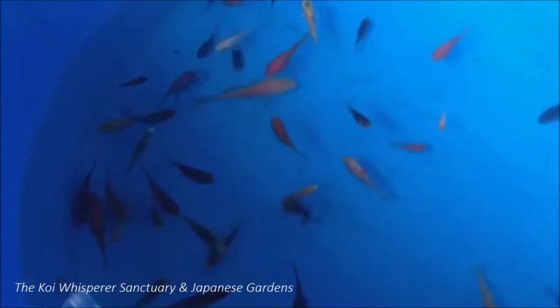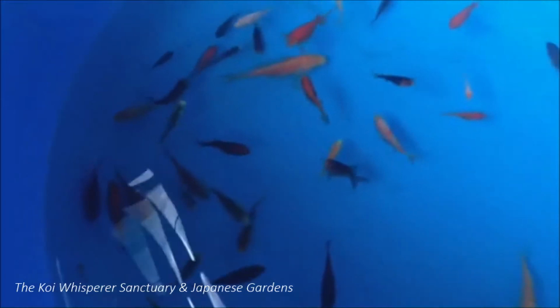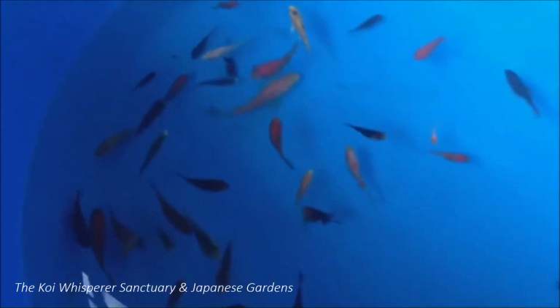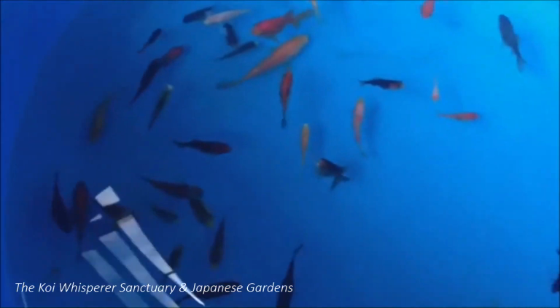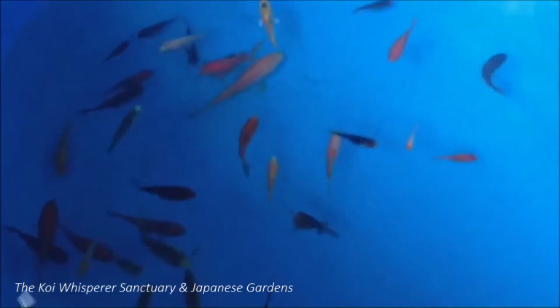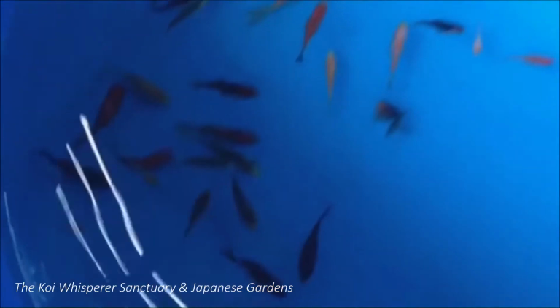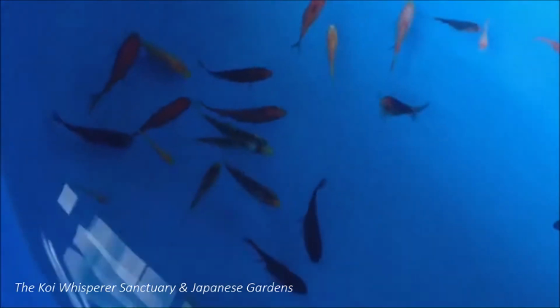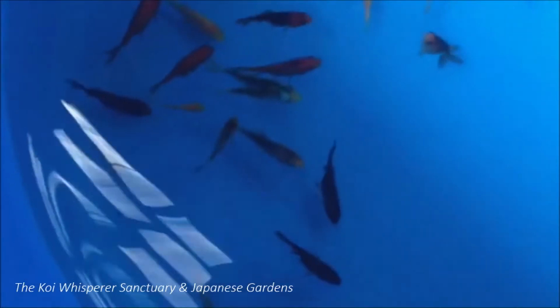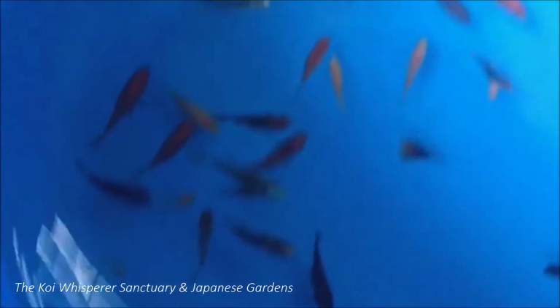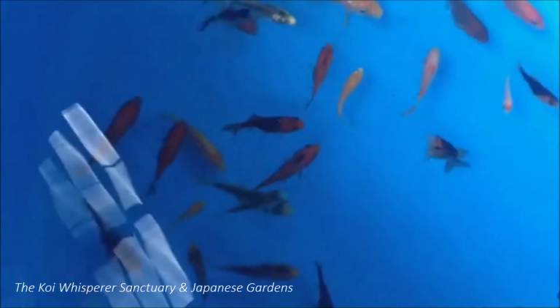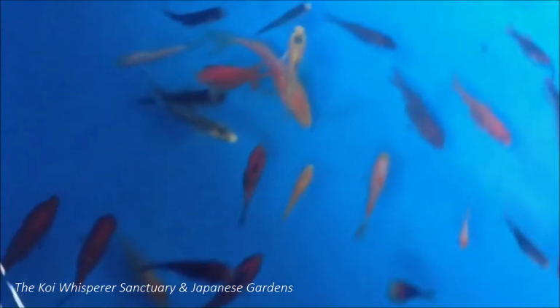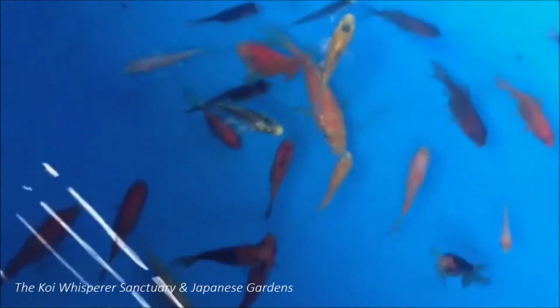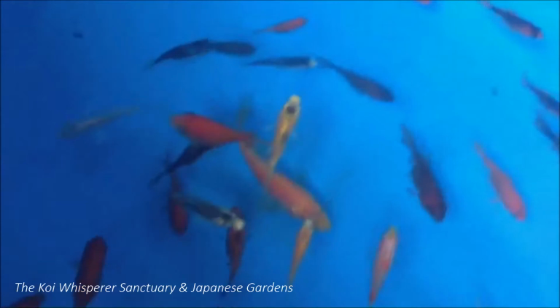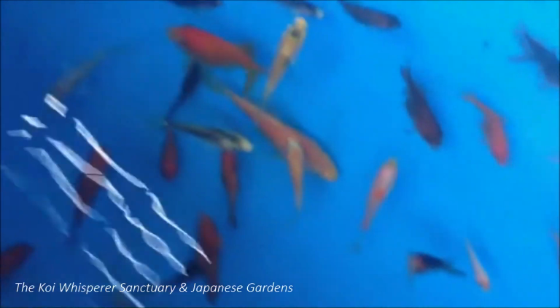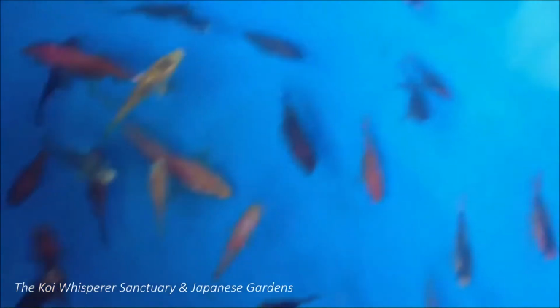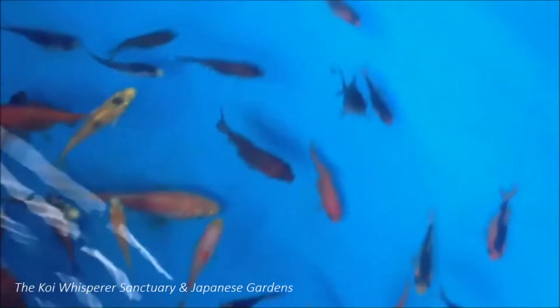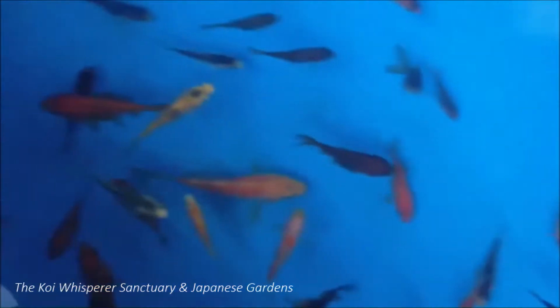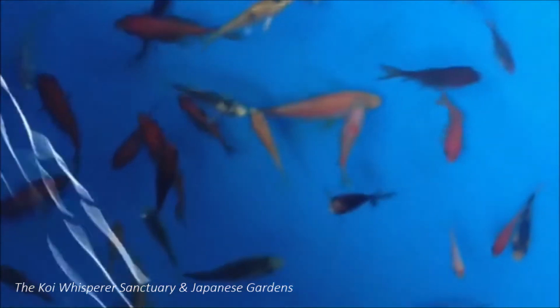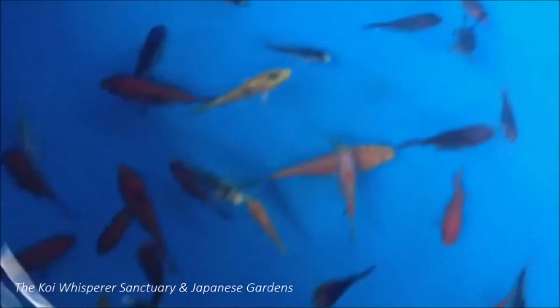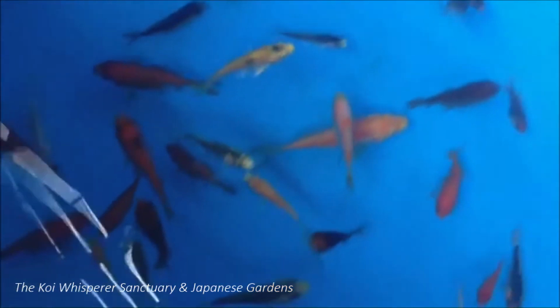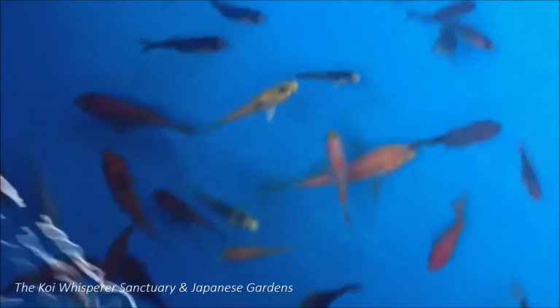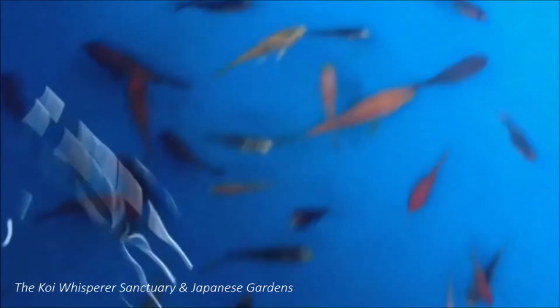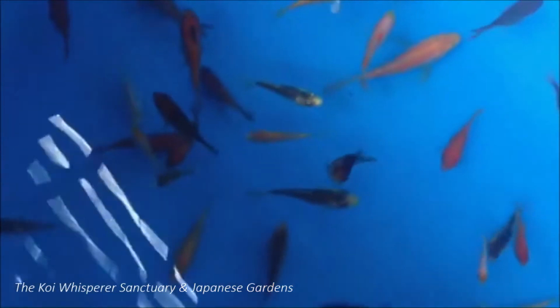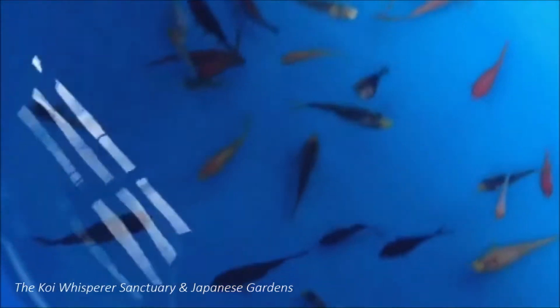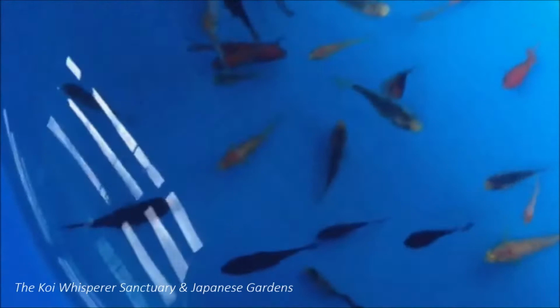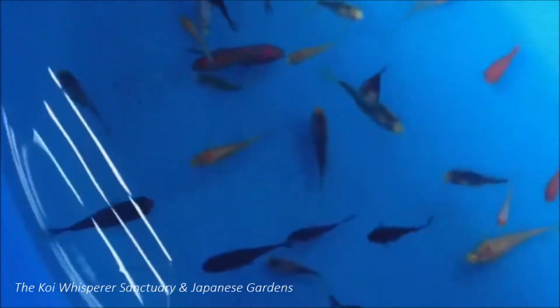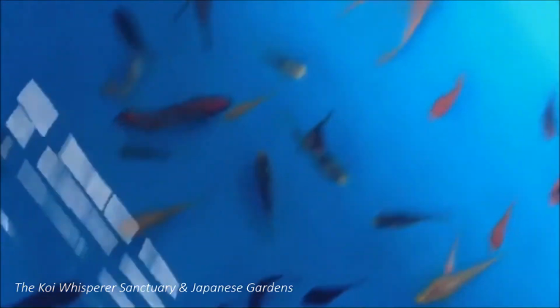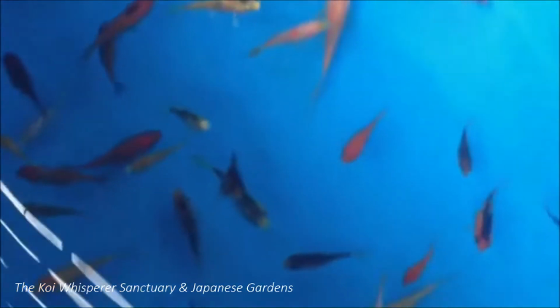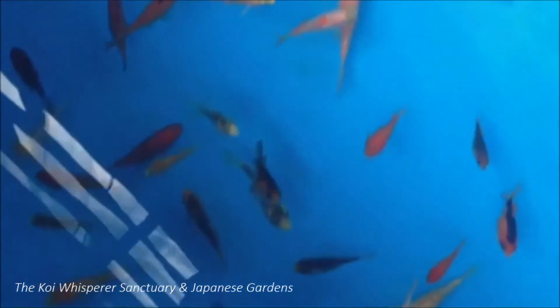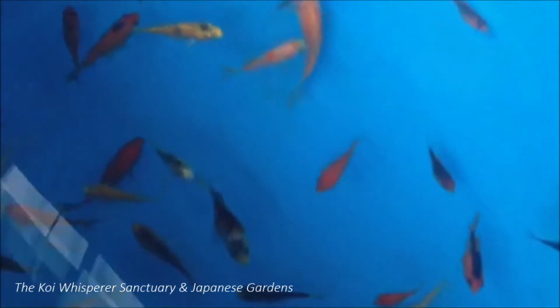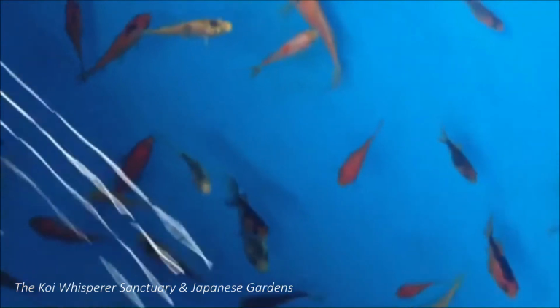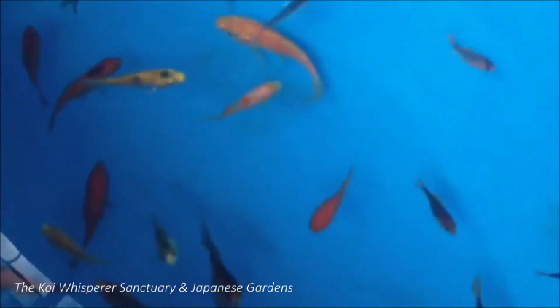Hey everybody, this is Em from the Koi Whisperer Sanctuary. Look what my daughter and I were able to catch today outside here at the sanctuary in the Reflection Pond.